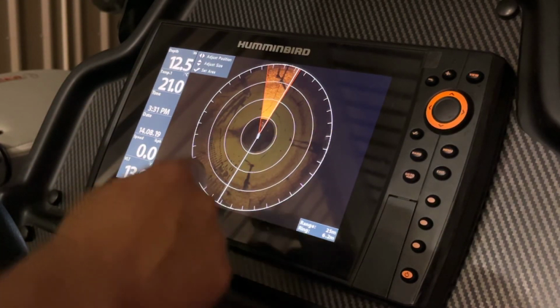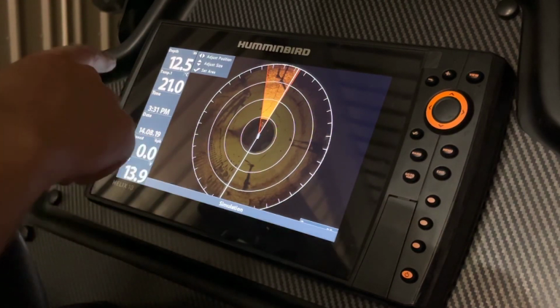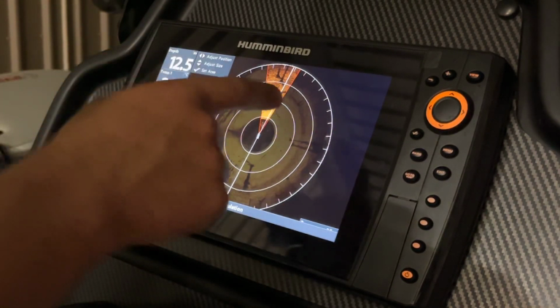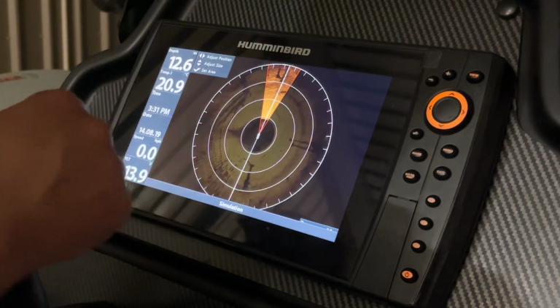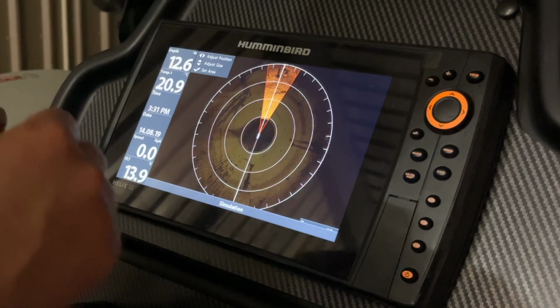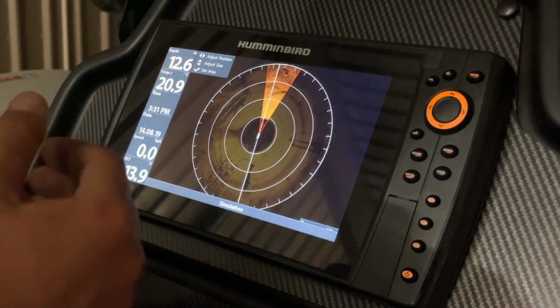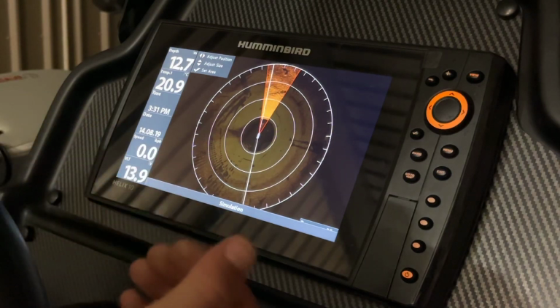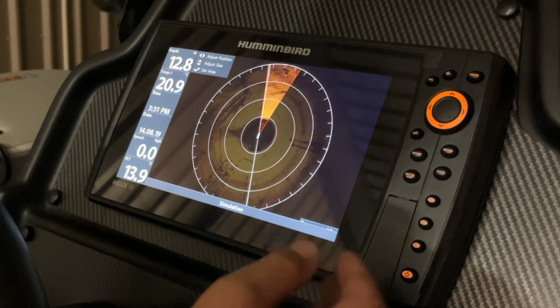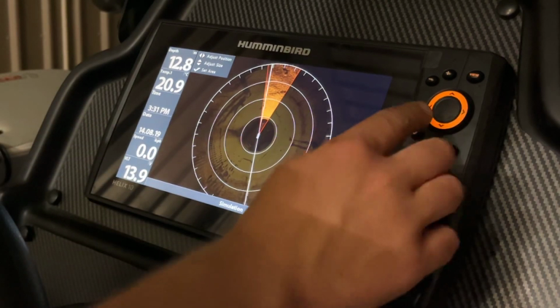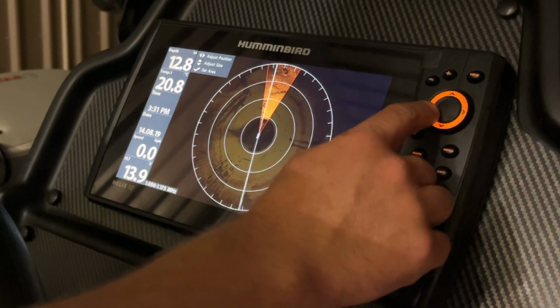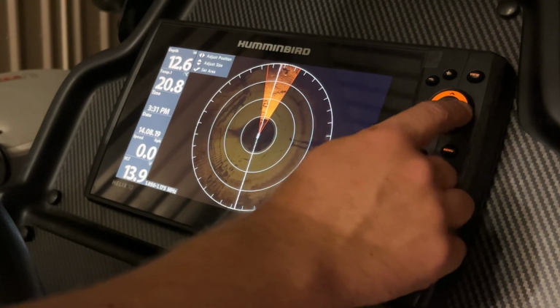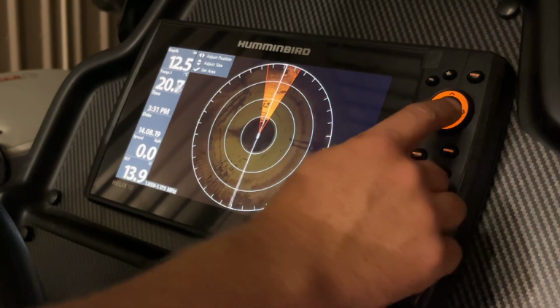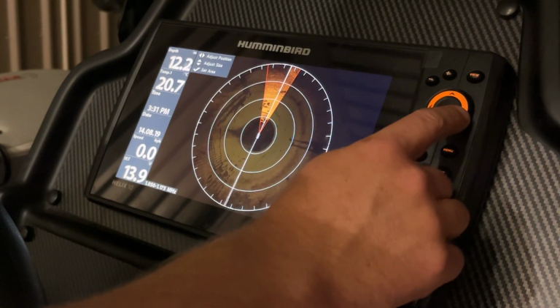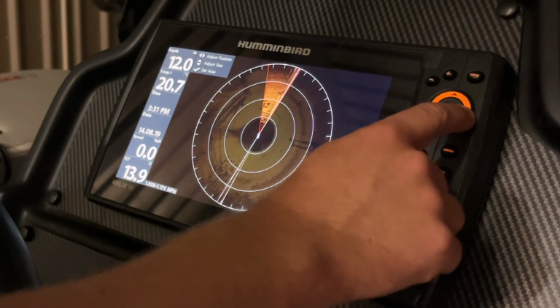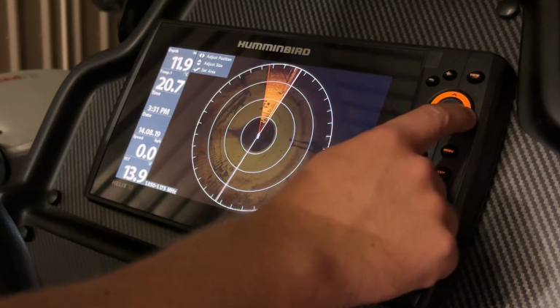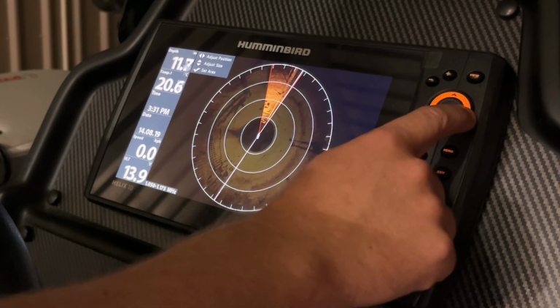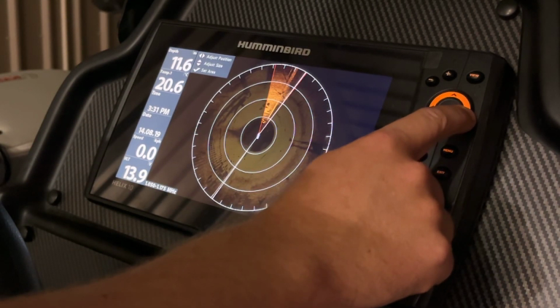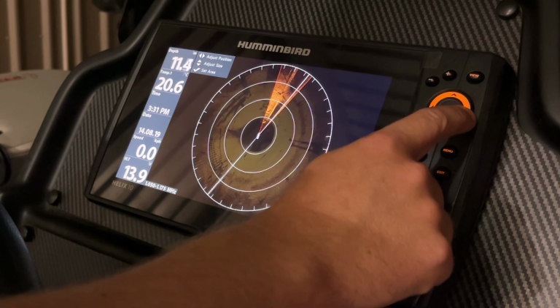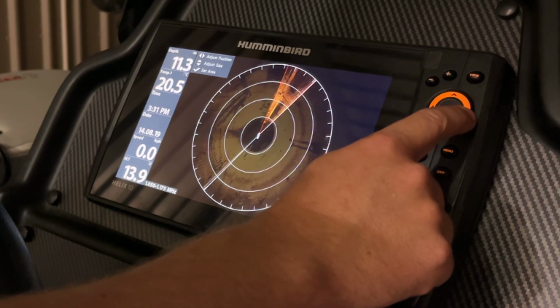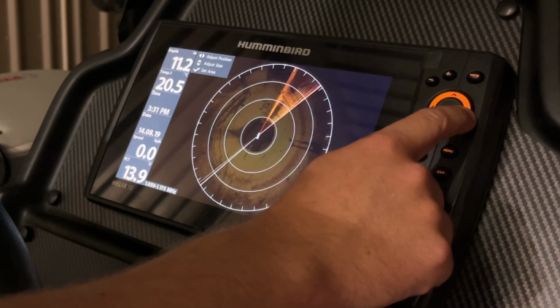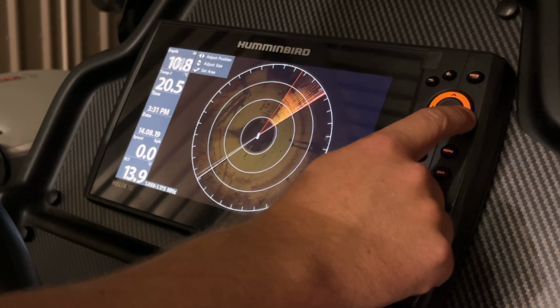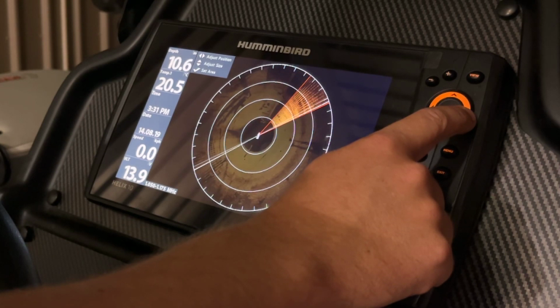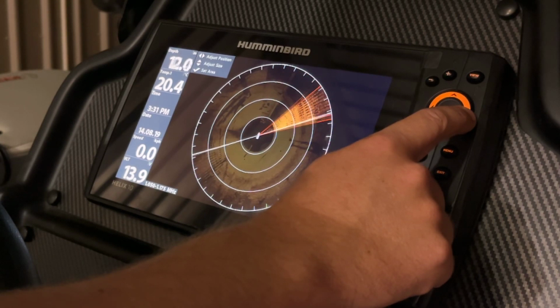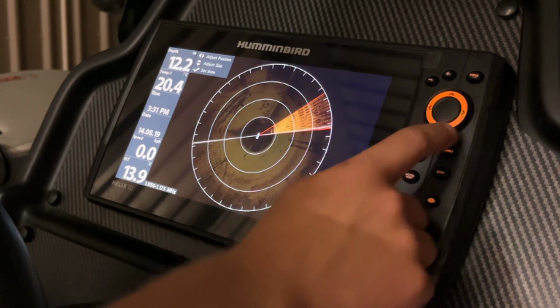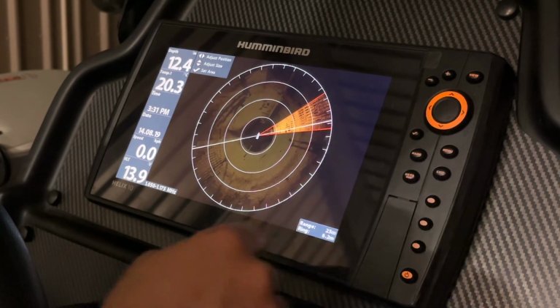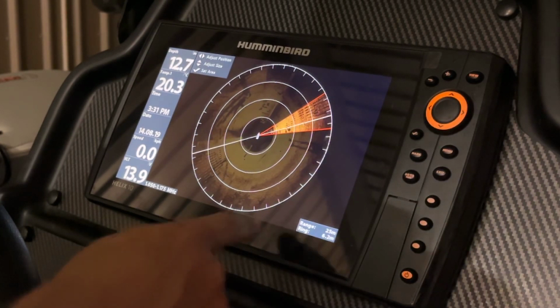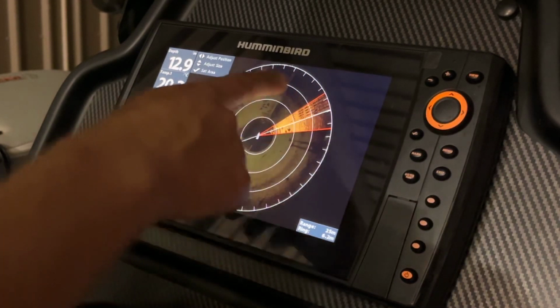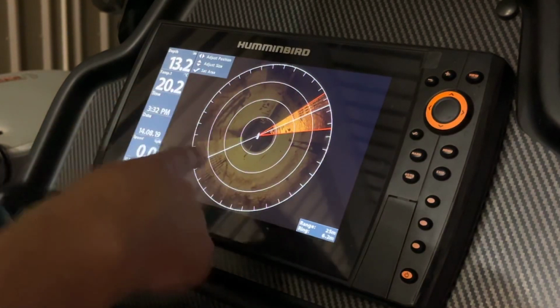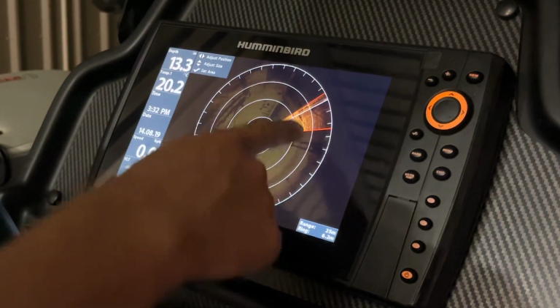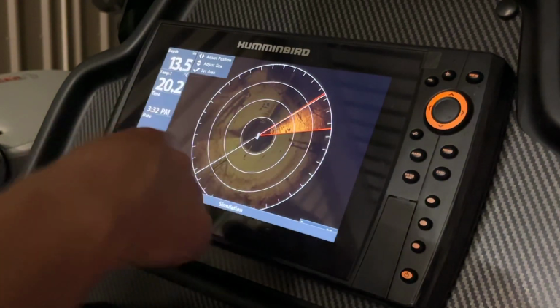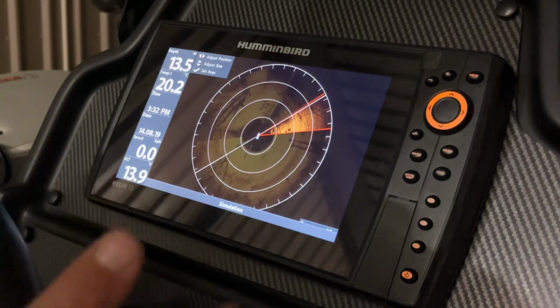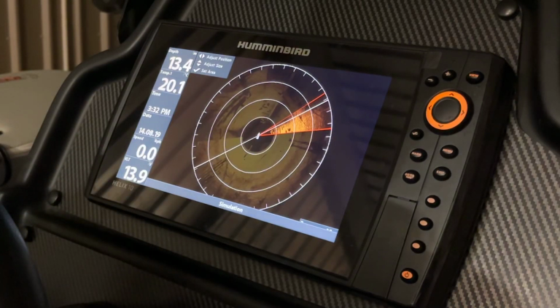The next option we have is to adjust the position. So using our left and right arrows, we can move the sweep area anywhere around 360 degrees.